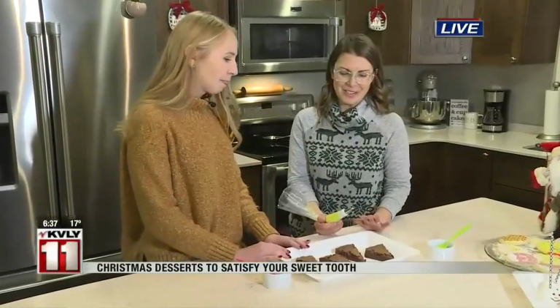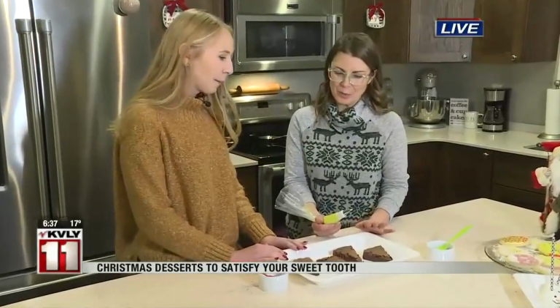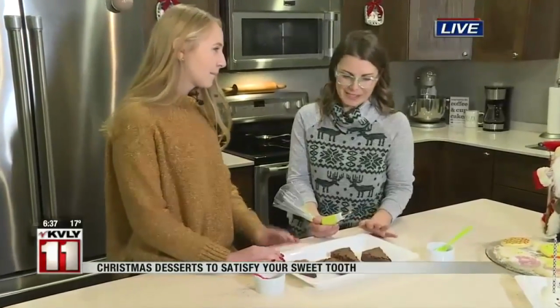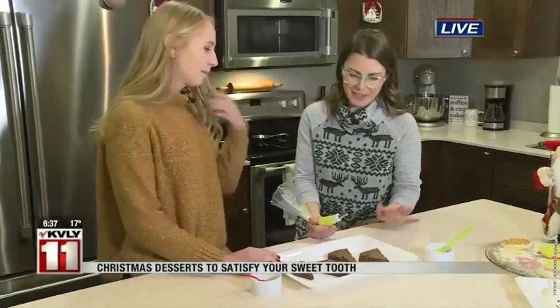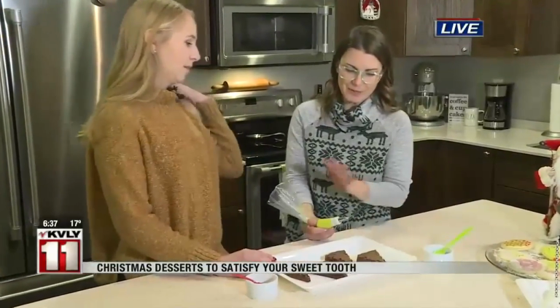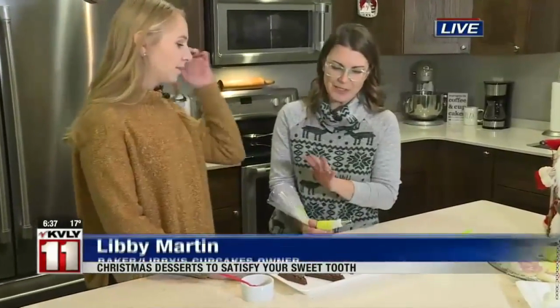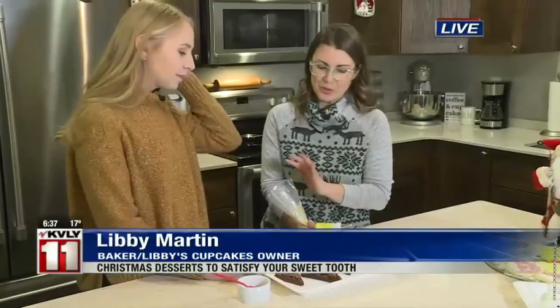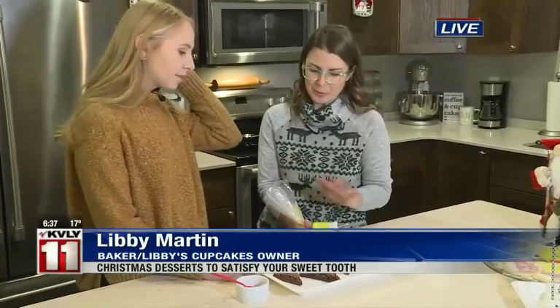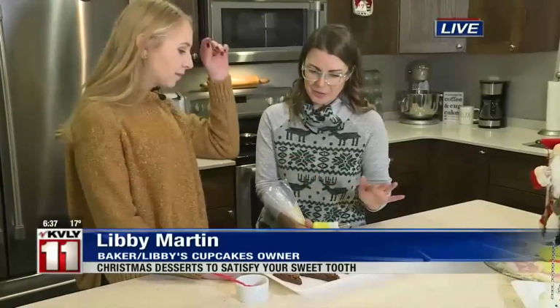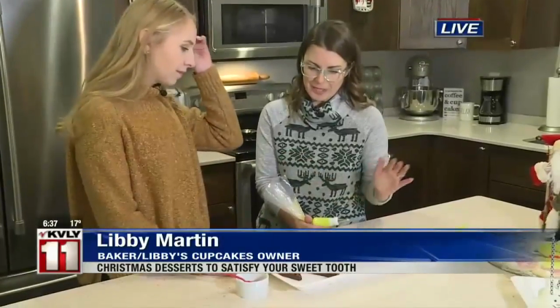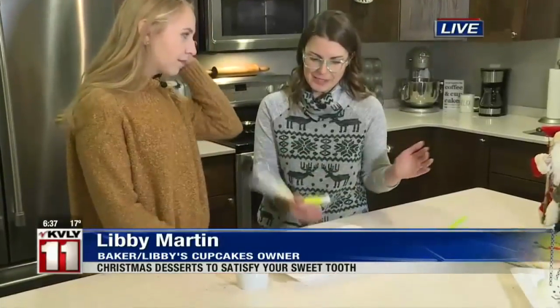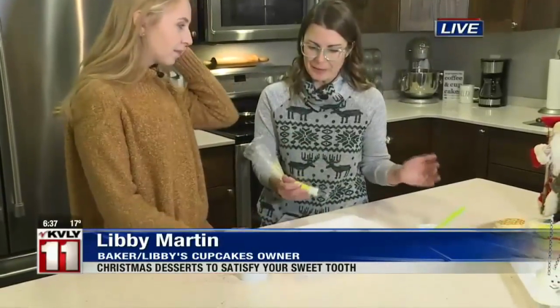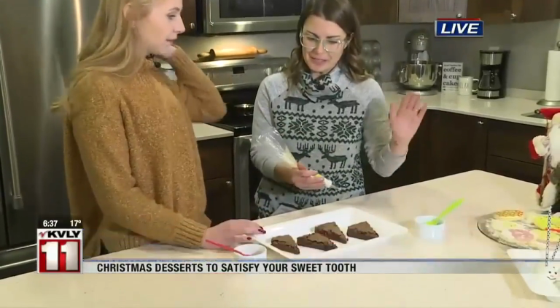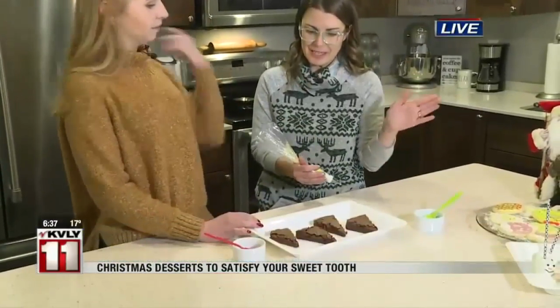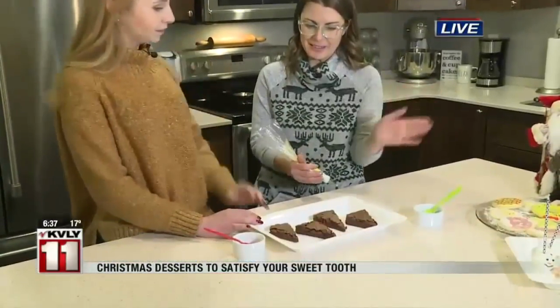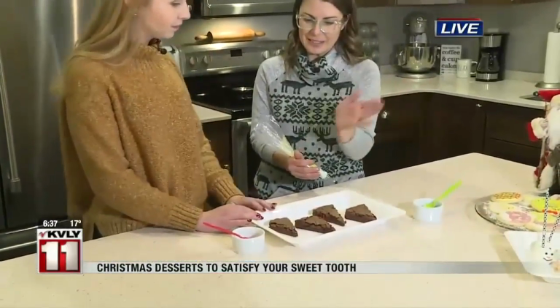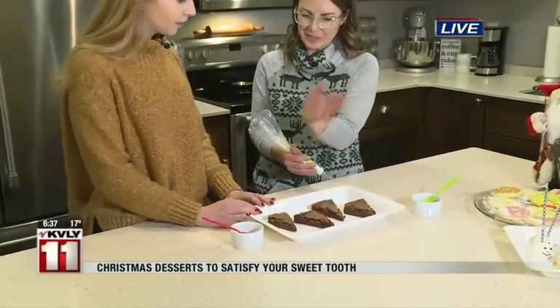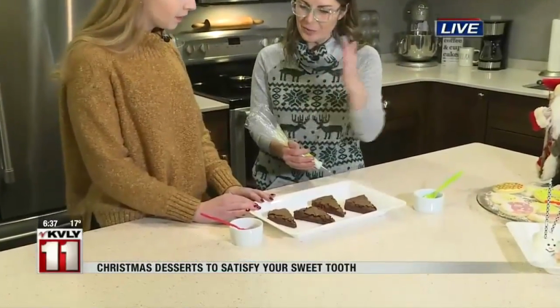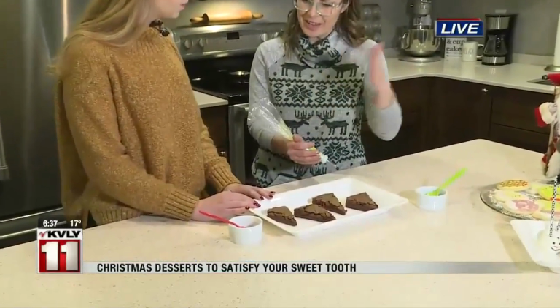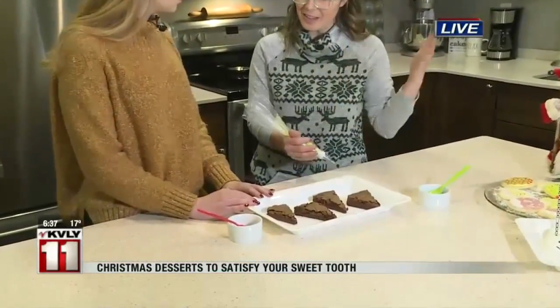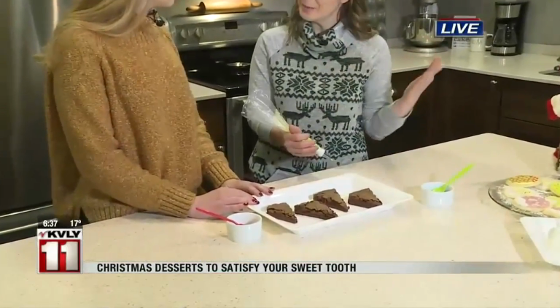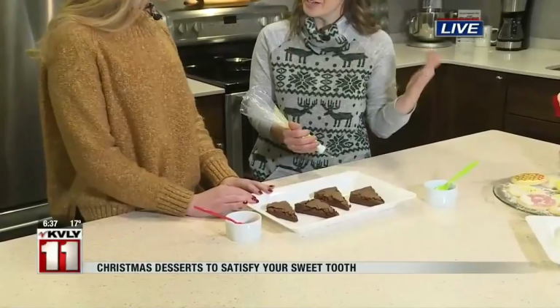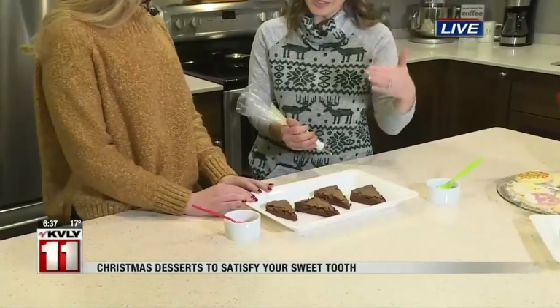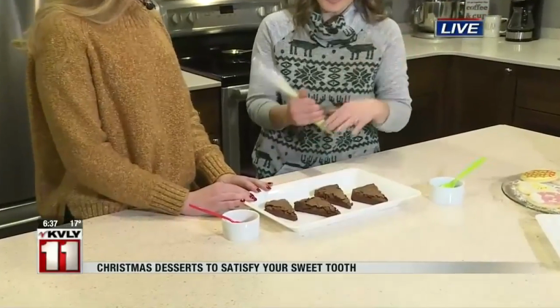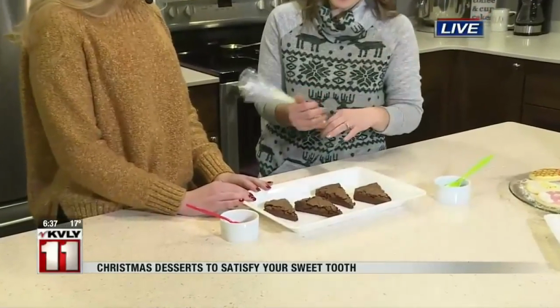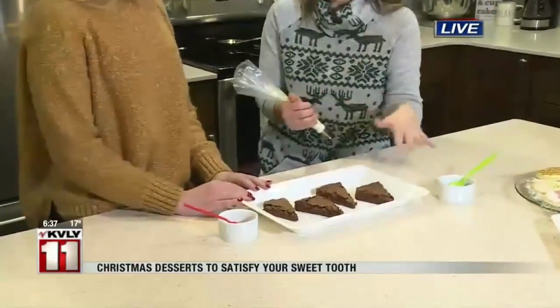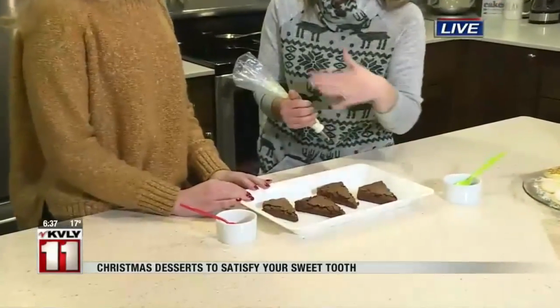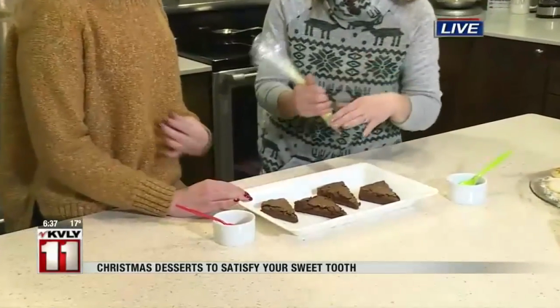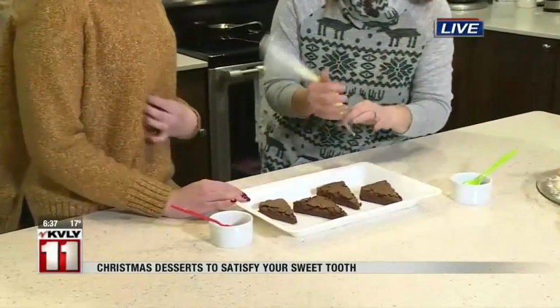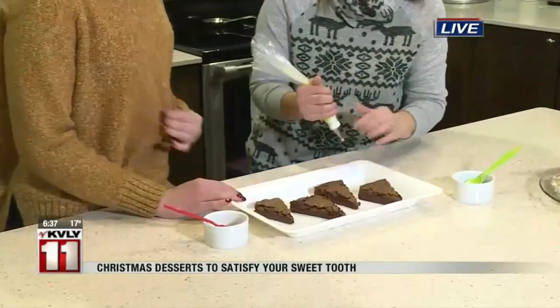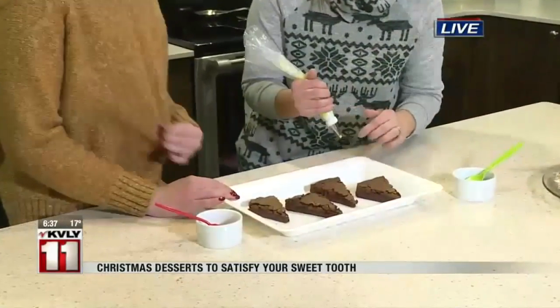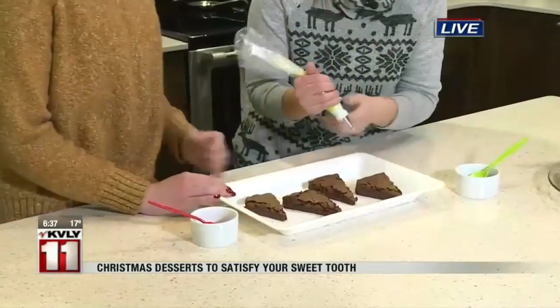These are super easy. All I did was do a double batch of brownies in a 9x13. I cut them on diagonals one way and the other to make triangles, cut them in half, and we've got our brownie Christmas trees.